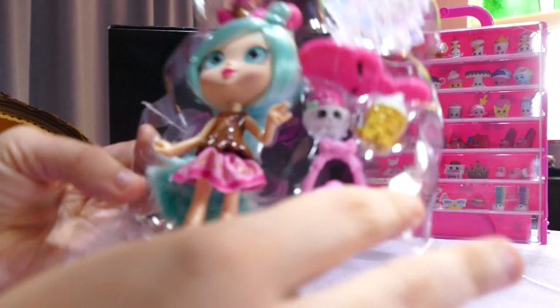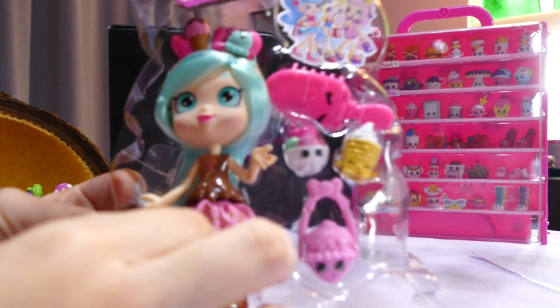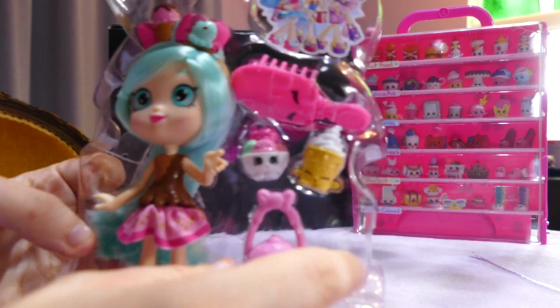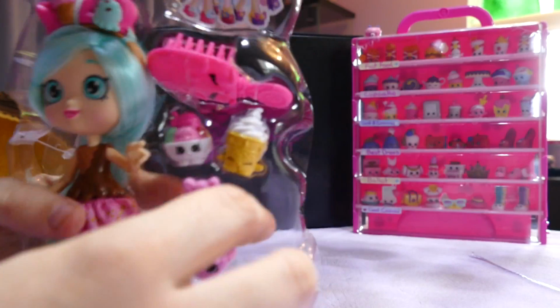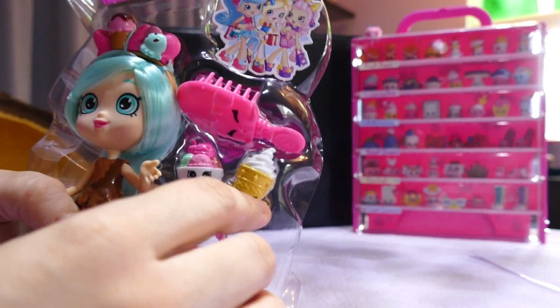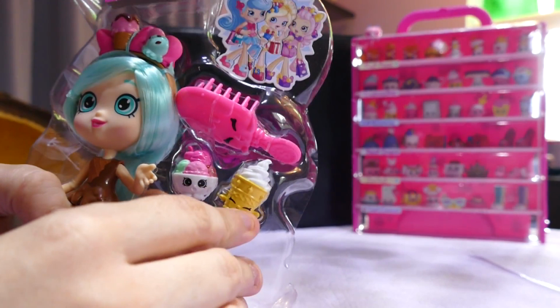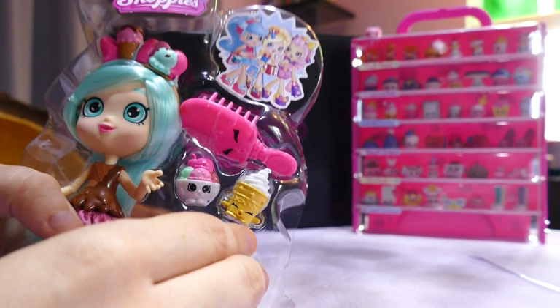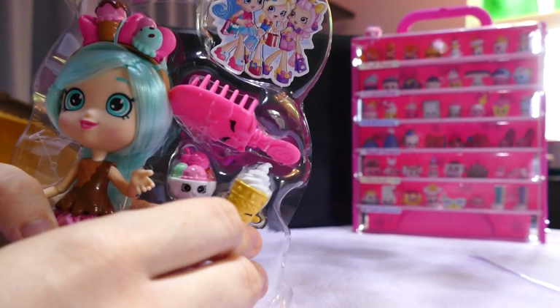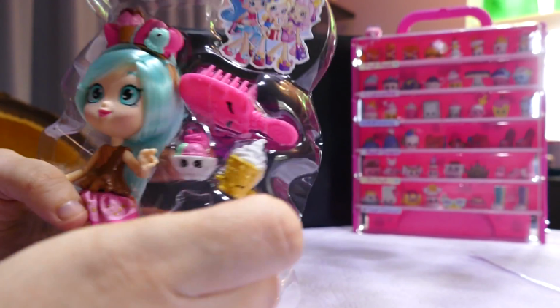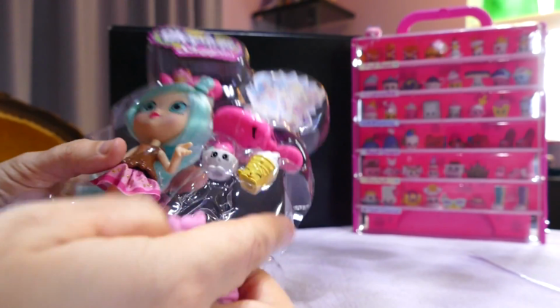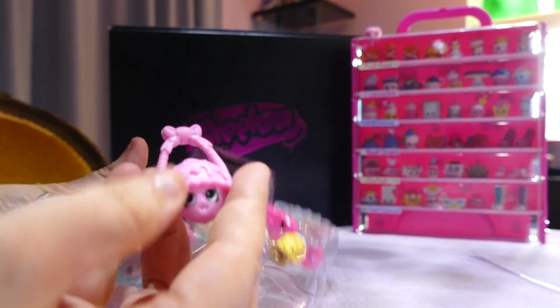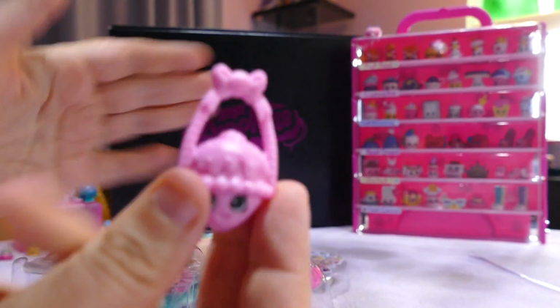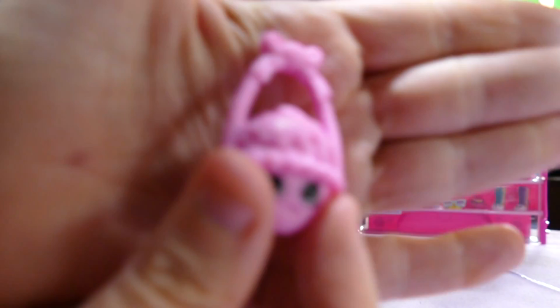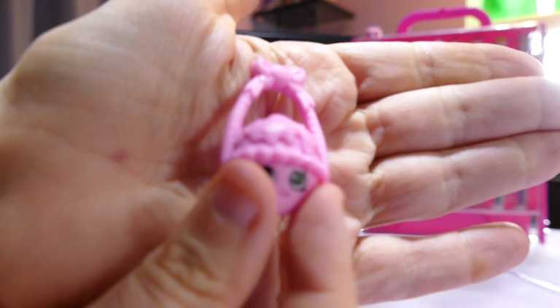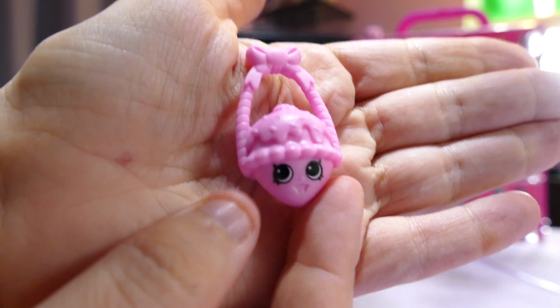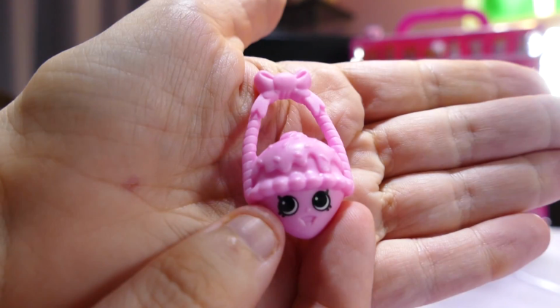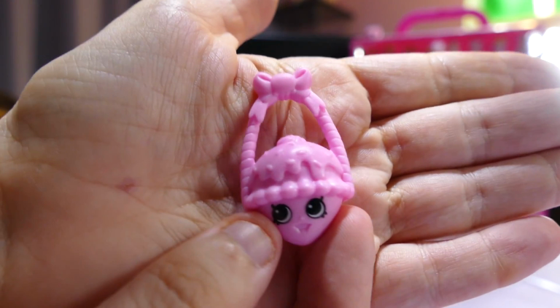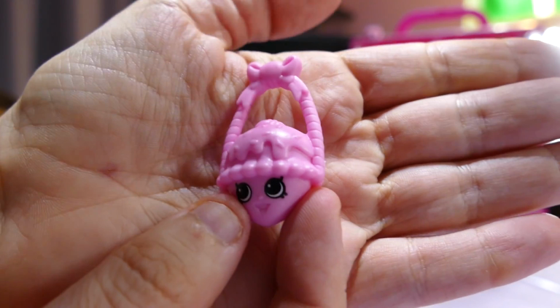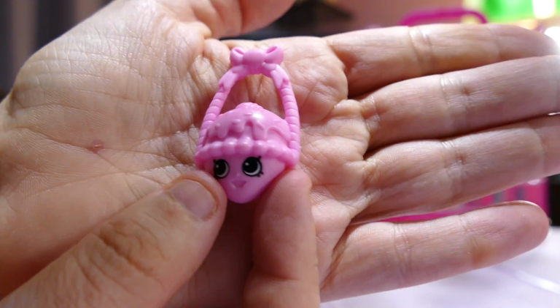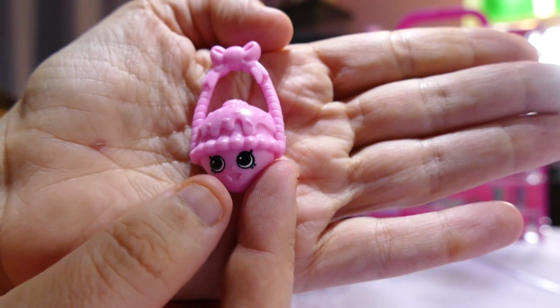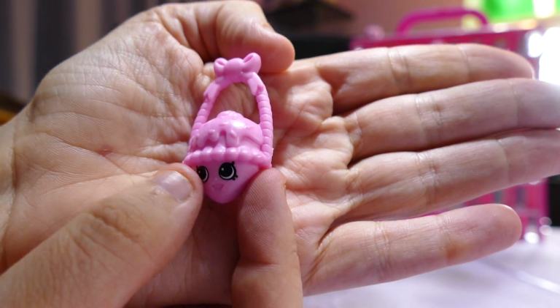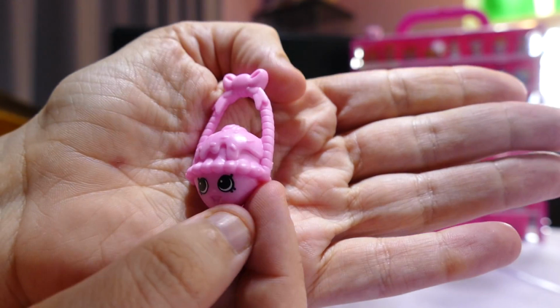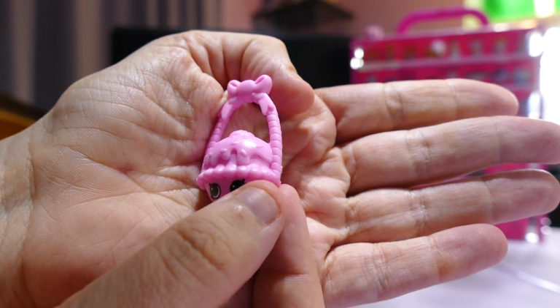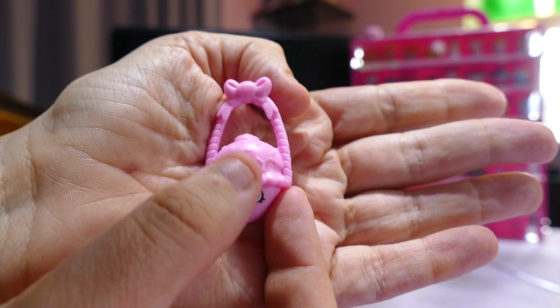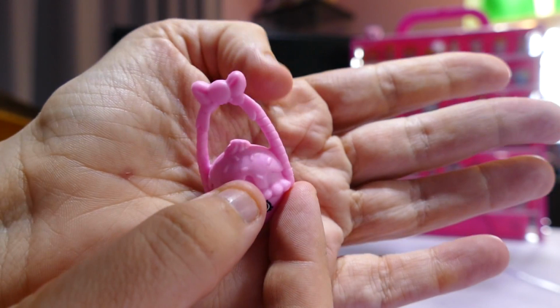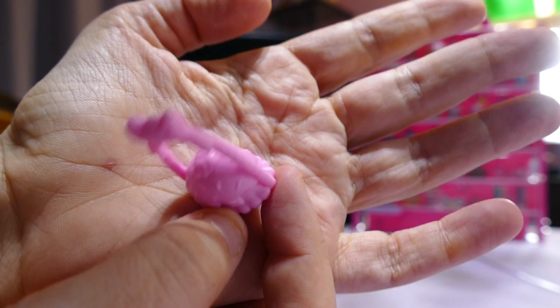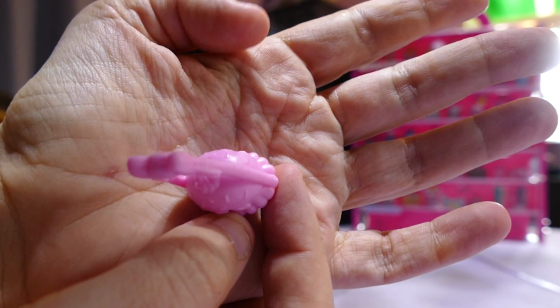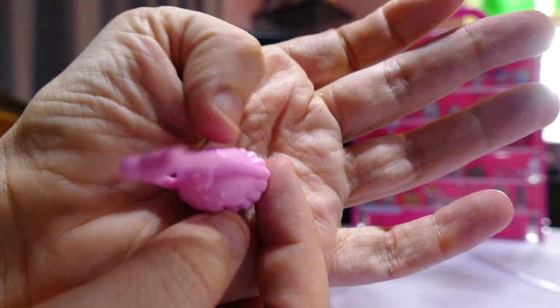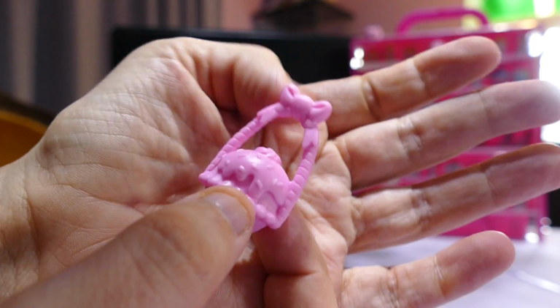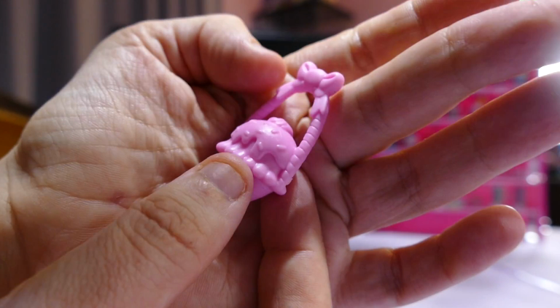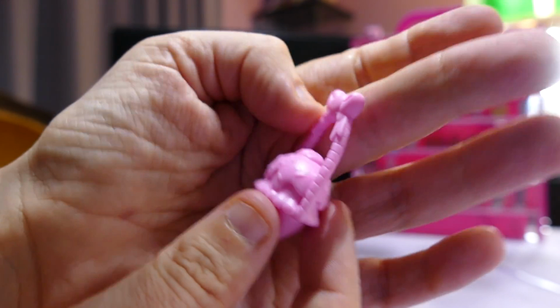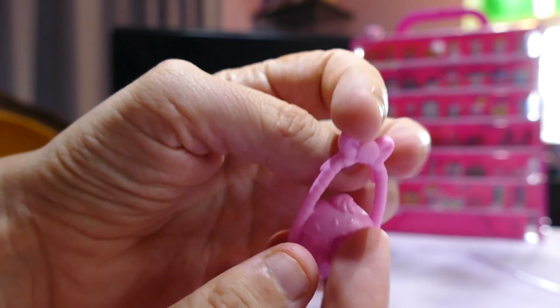Let's have a look. I'll get out the accessories first before we look at the doll. Here is the handbag — it looks like a cone with a strawberry ice cream with sprinkles on top.